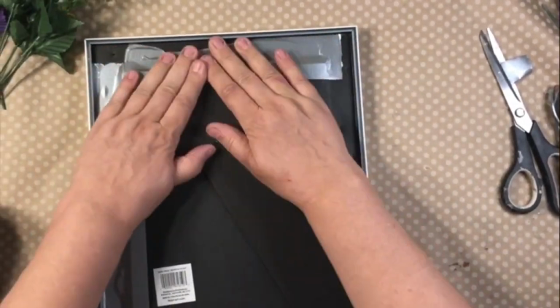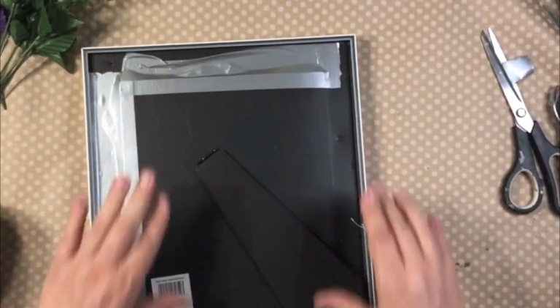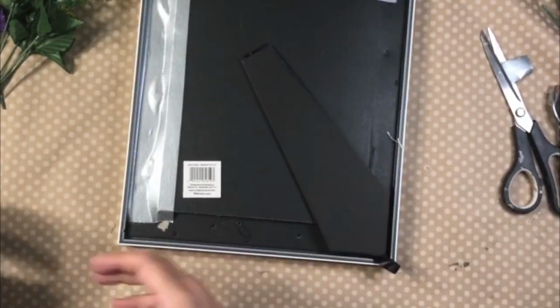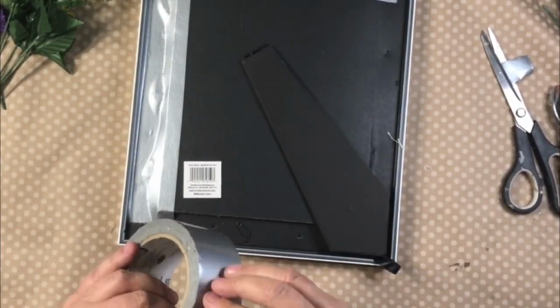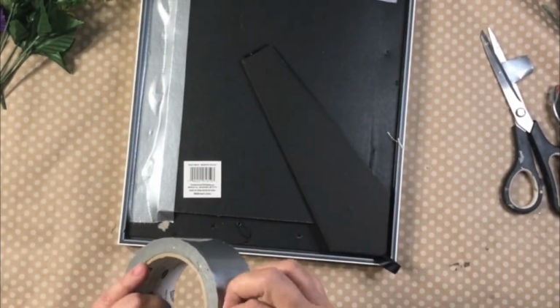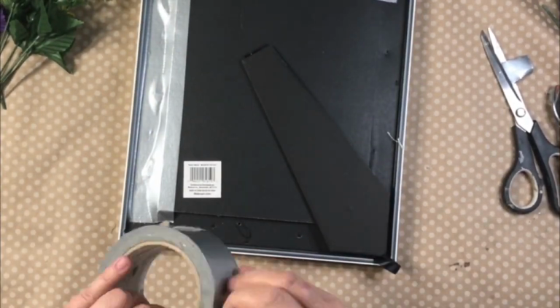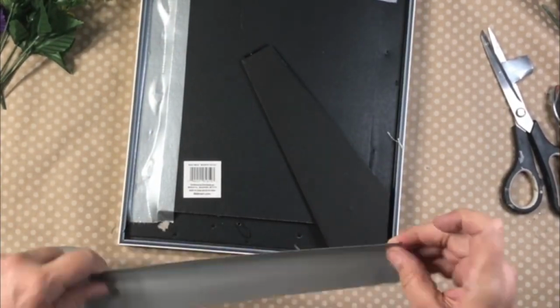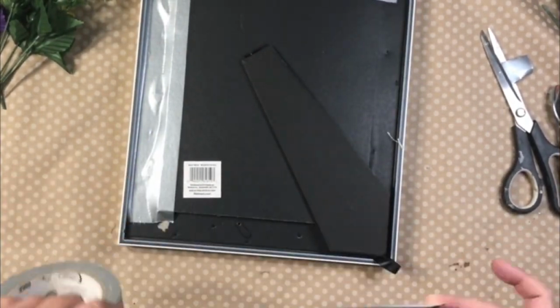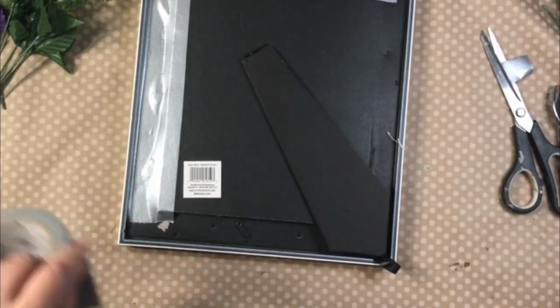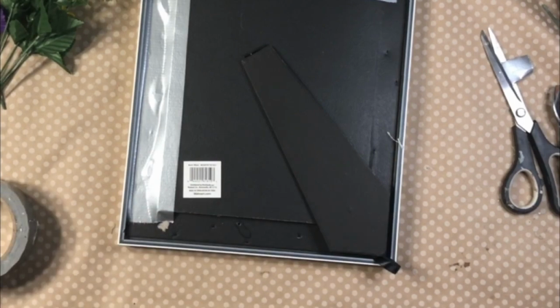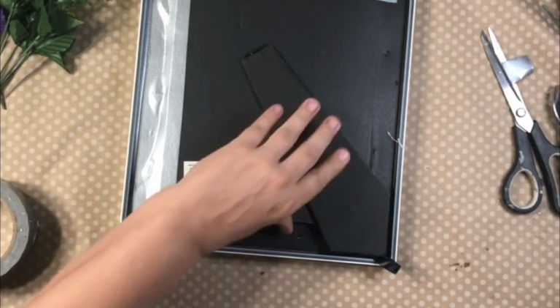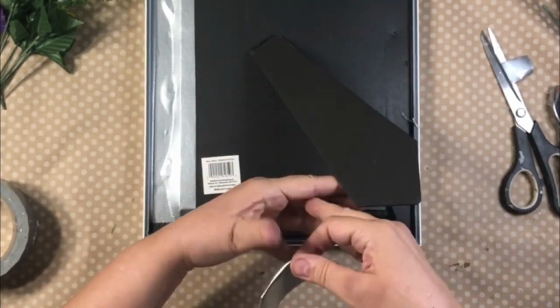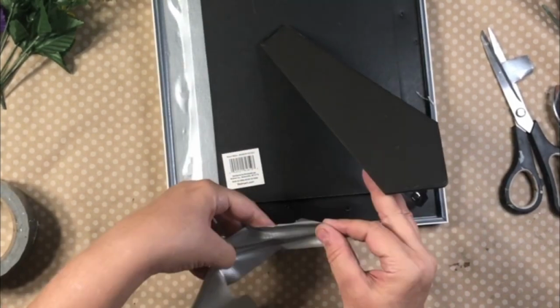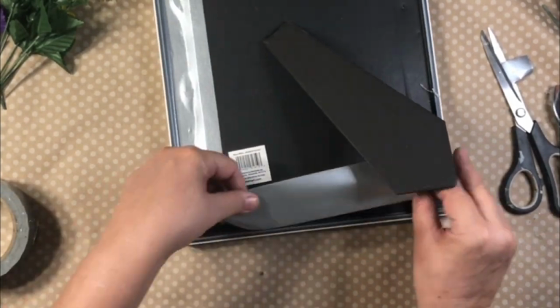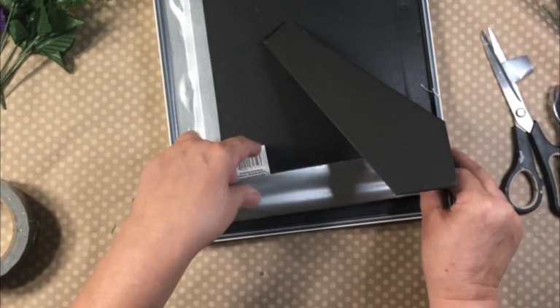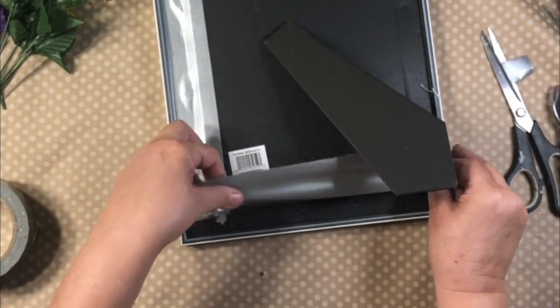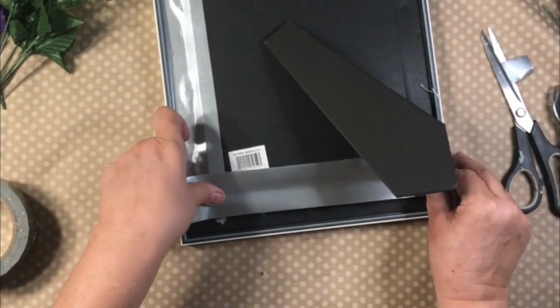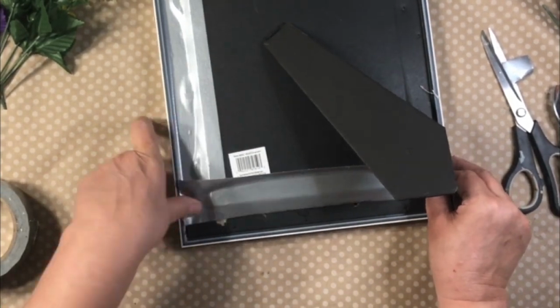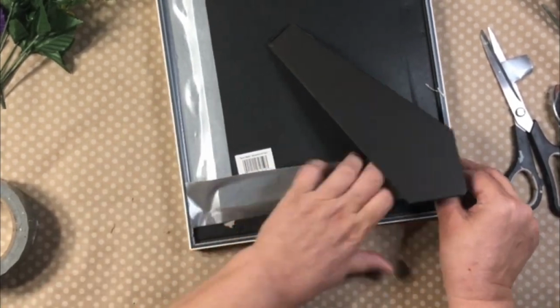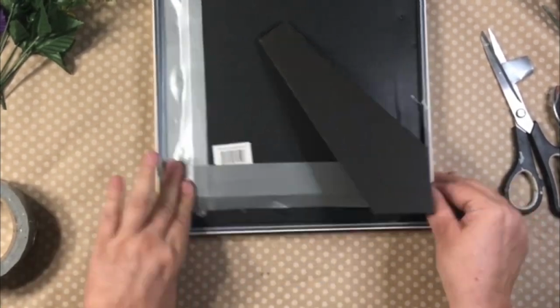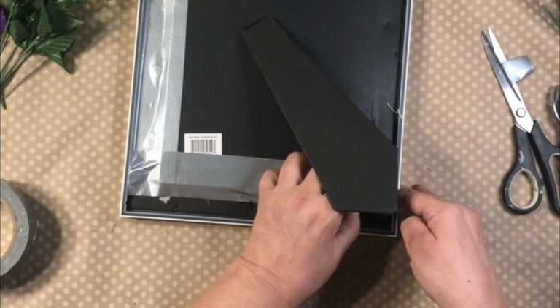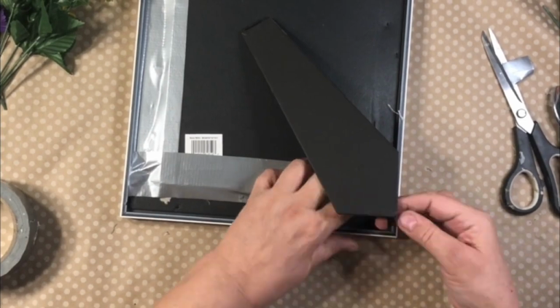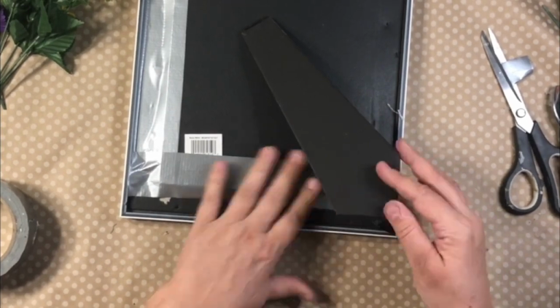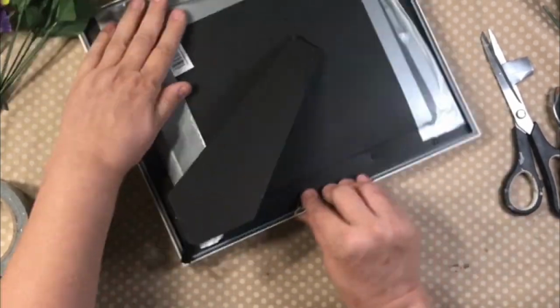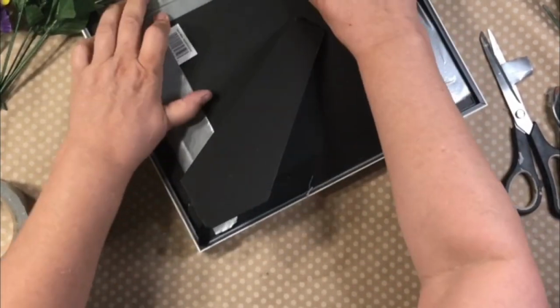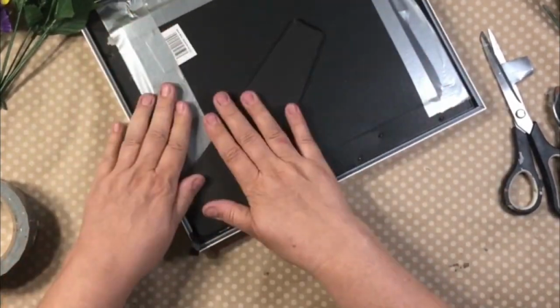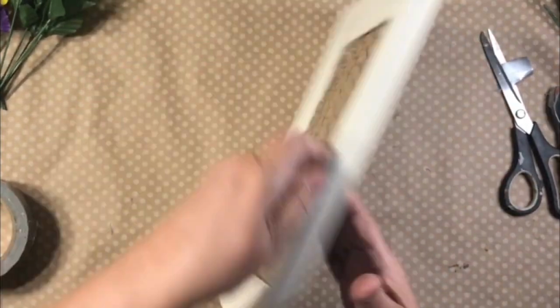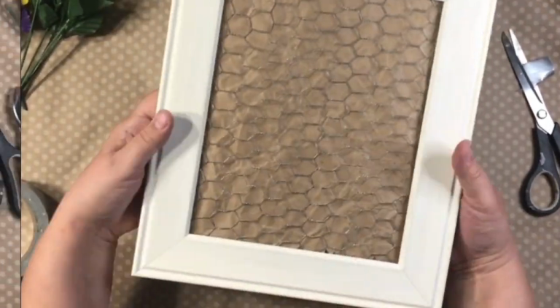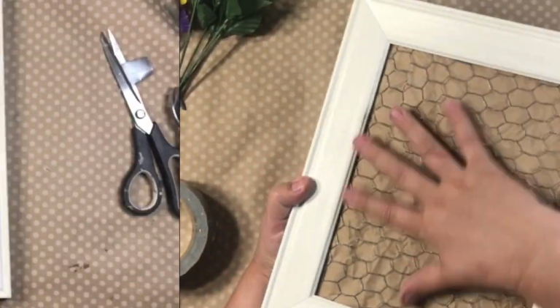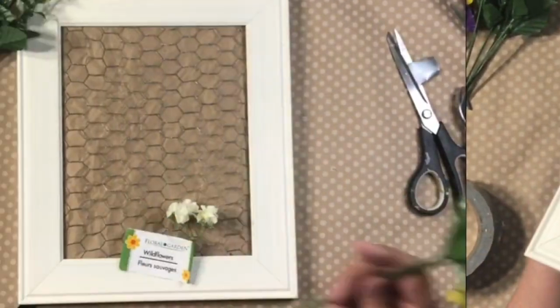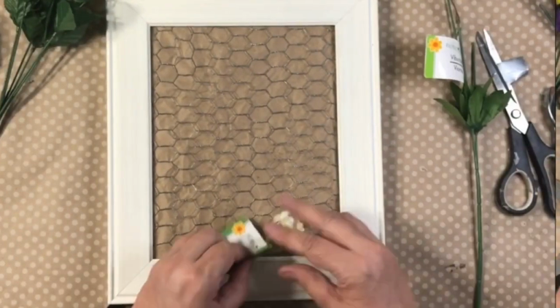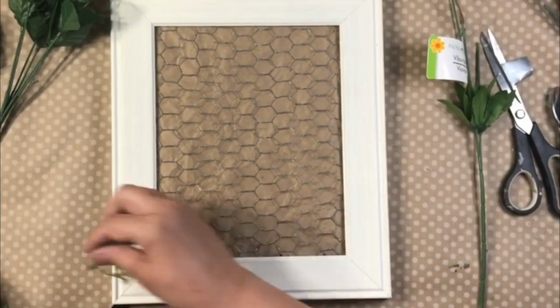Putting it back in the frame was a little thick, but the duct tape worked perfectly and it just held it in place. So now this is the base of our project: a frame, some backing, the brown paper, and then the chicken wire.